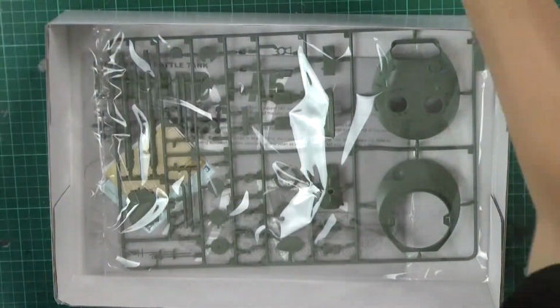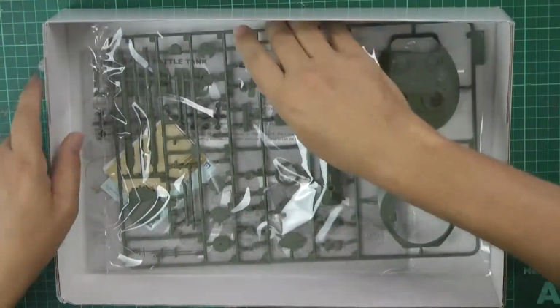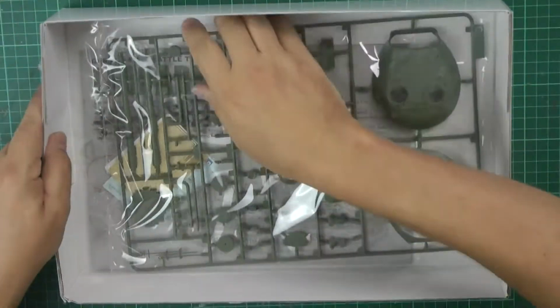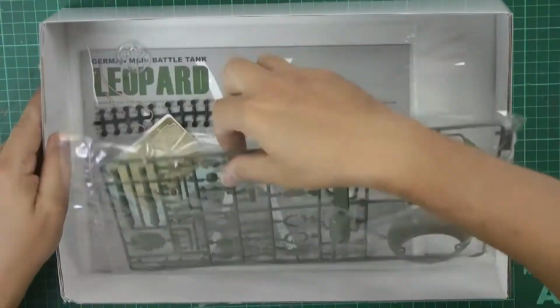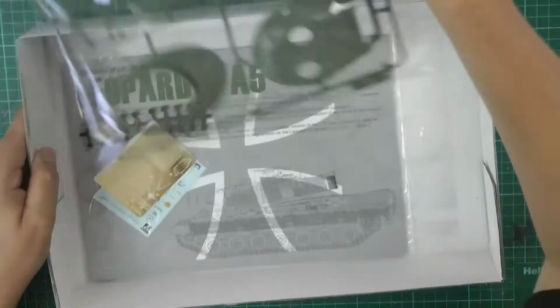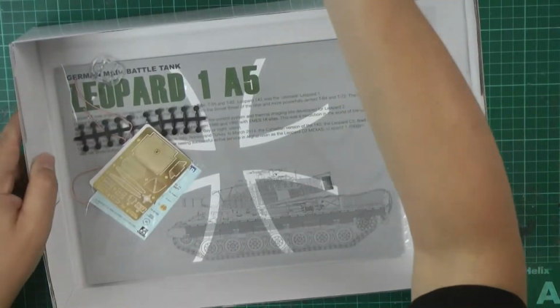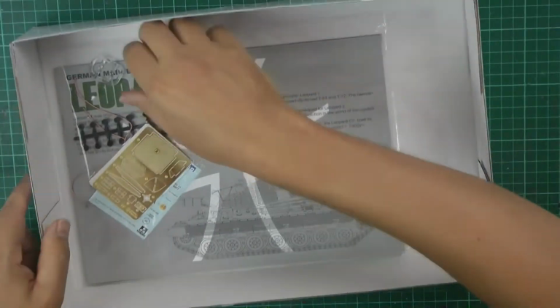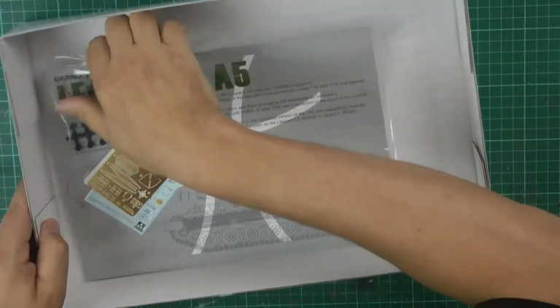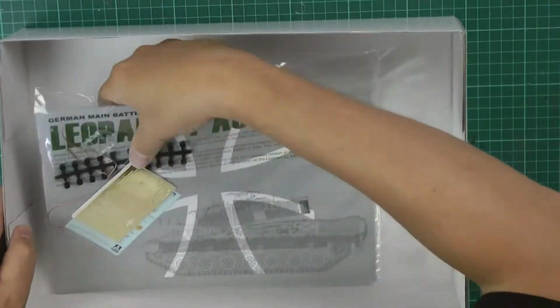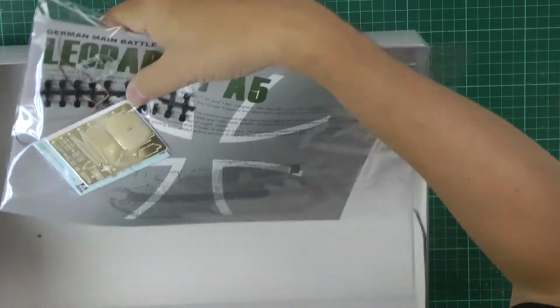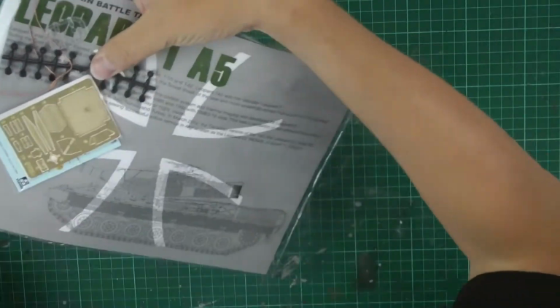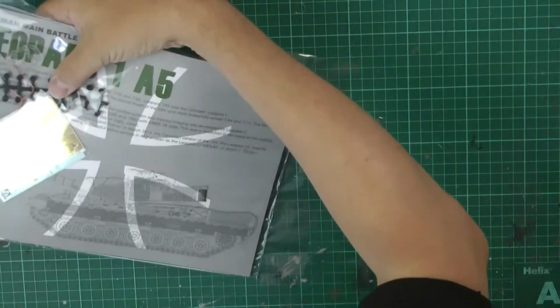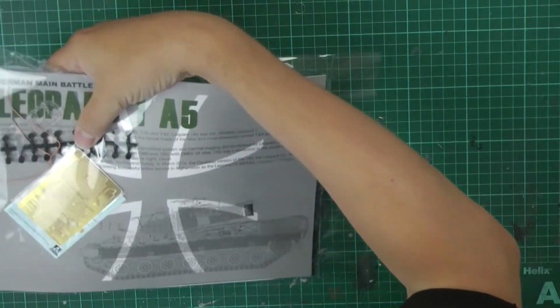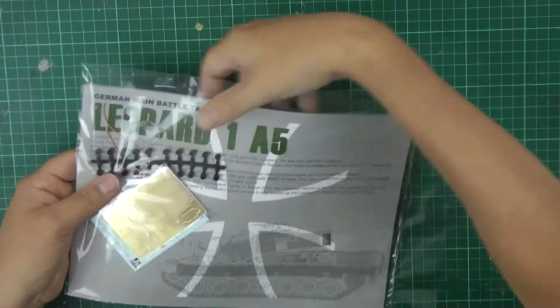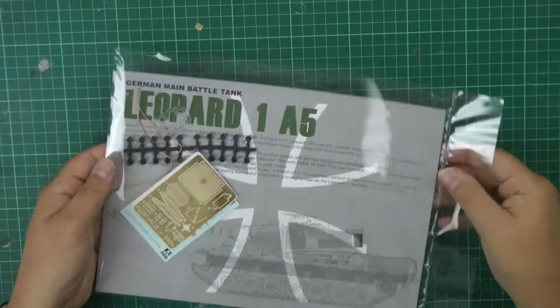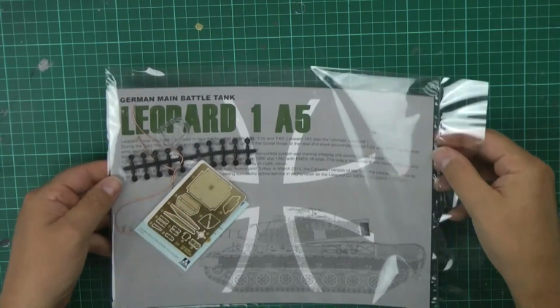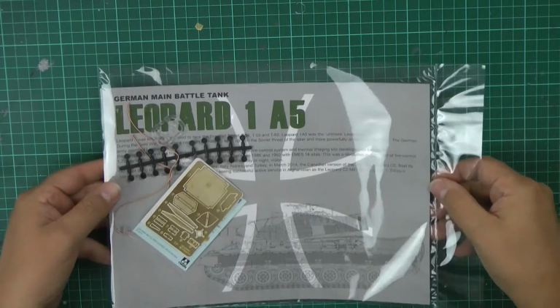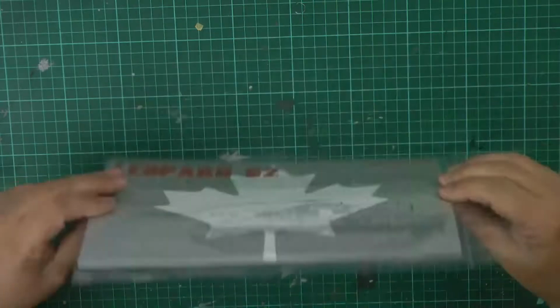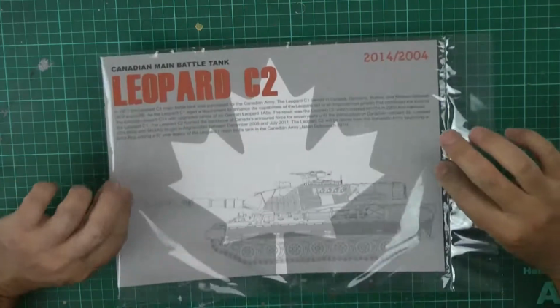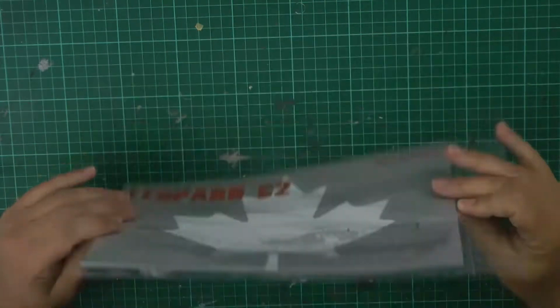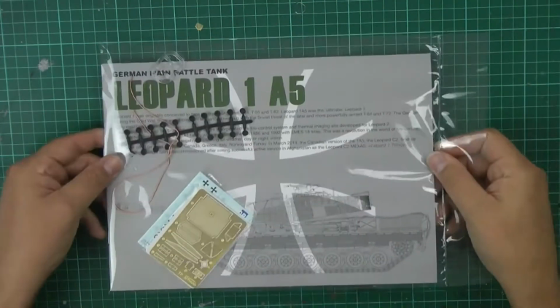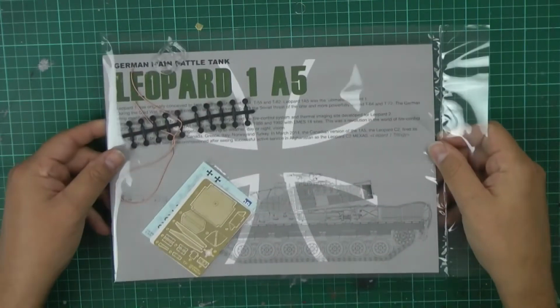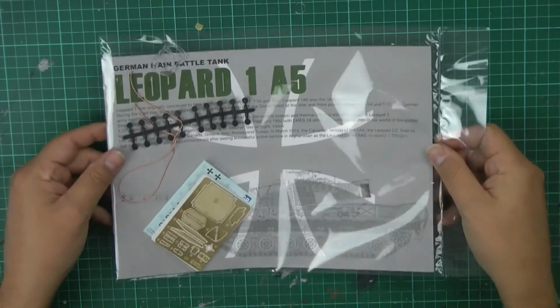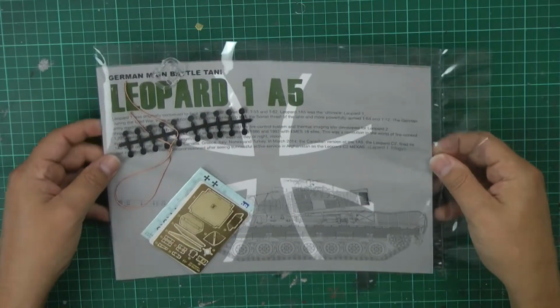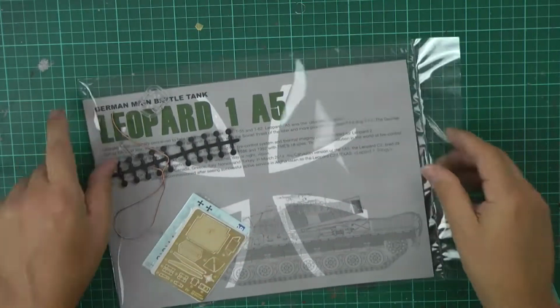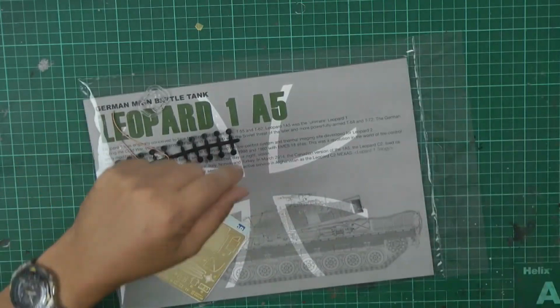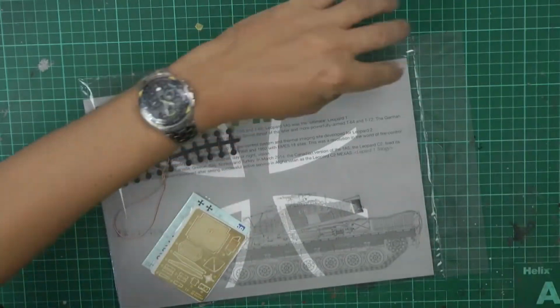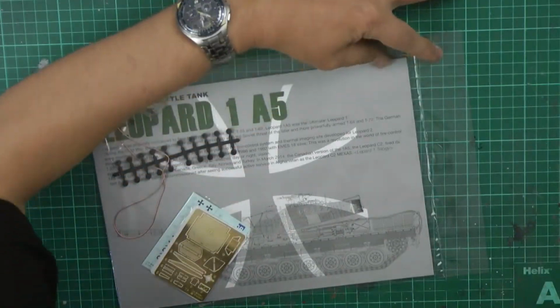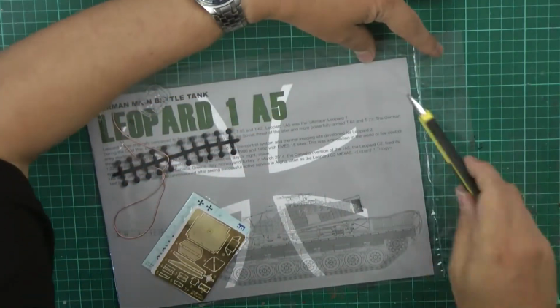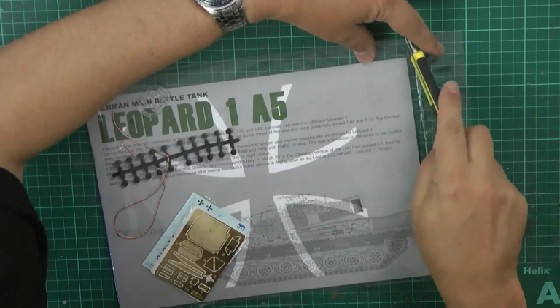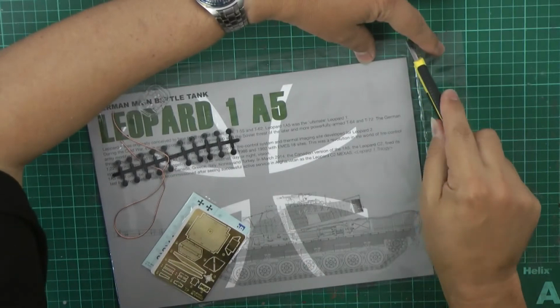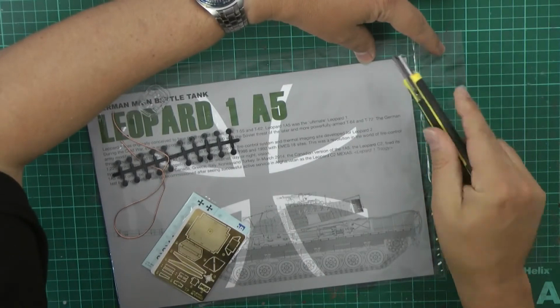Getting down to the bottom of the box, we've got a one-piece sealed bag, which is quite a nice touch - keeping everything nice and flat and safe.